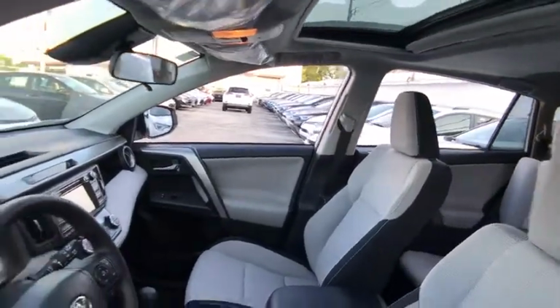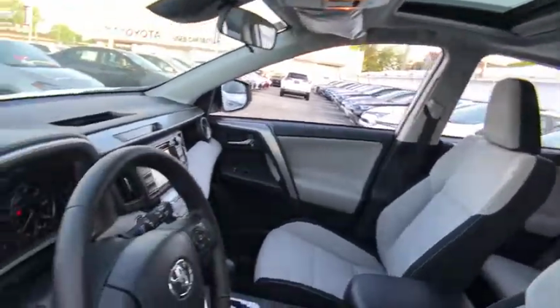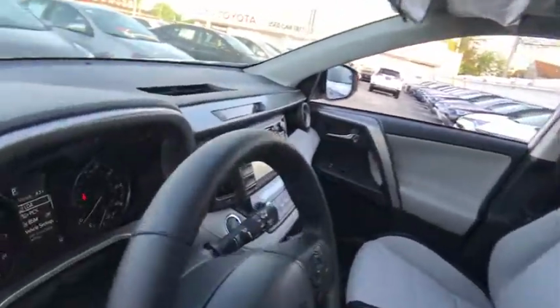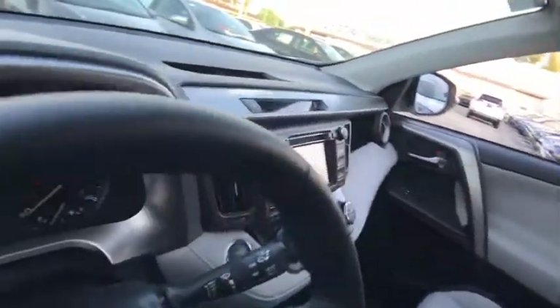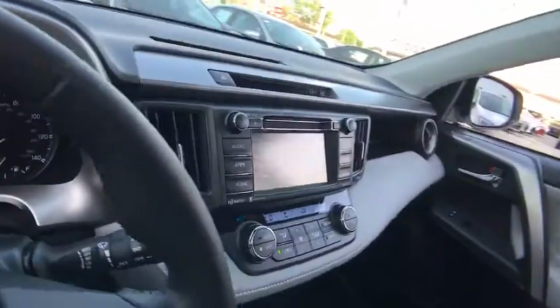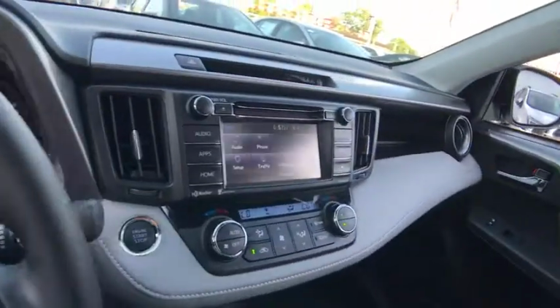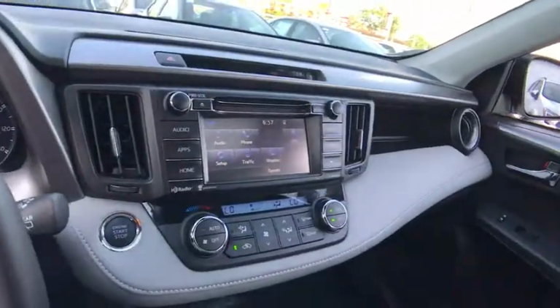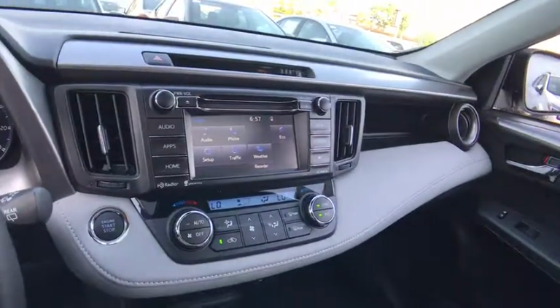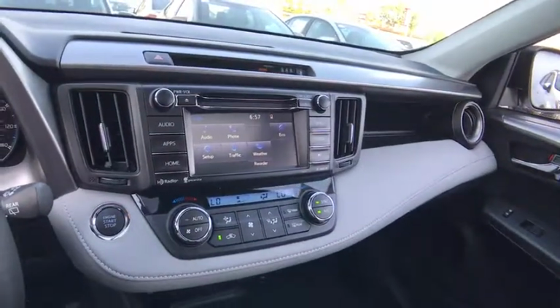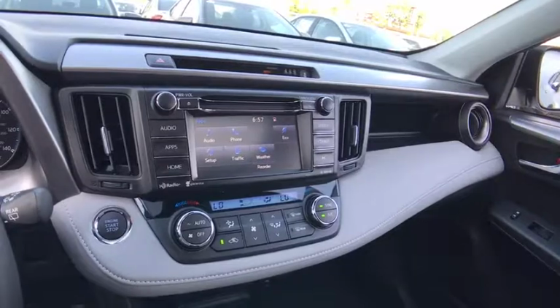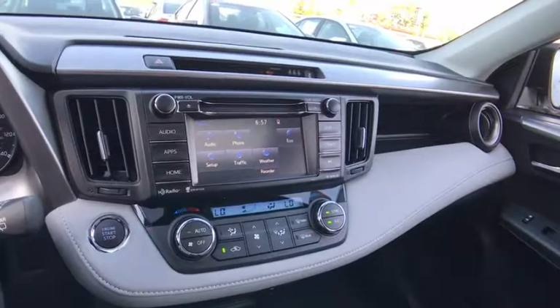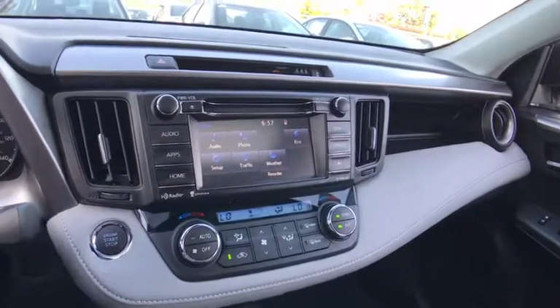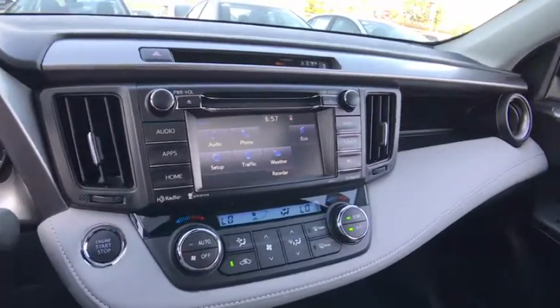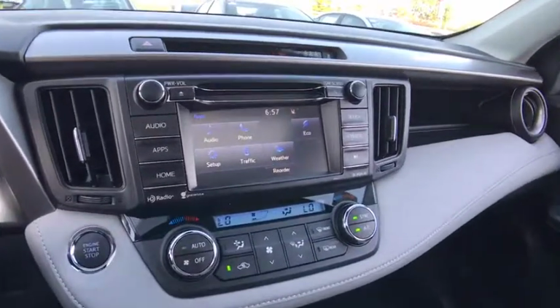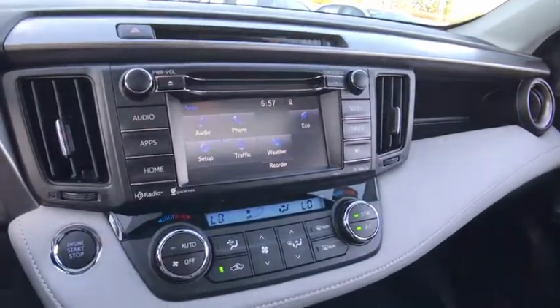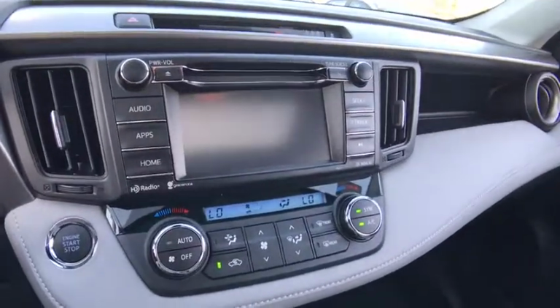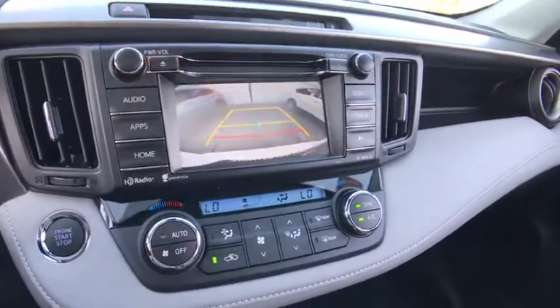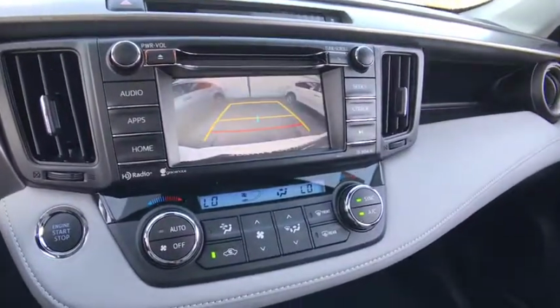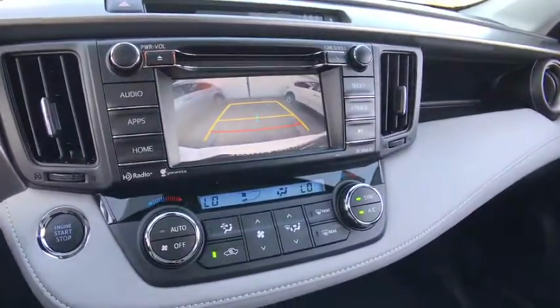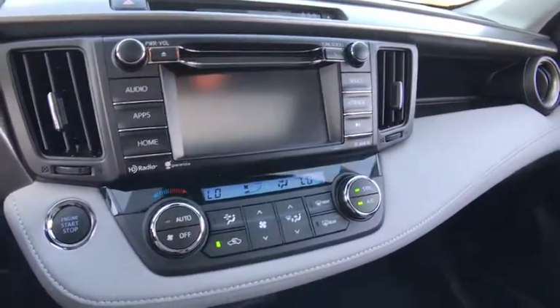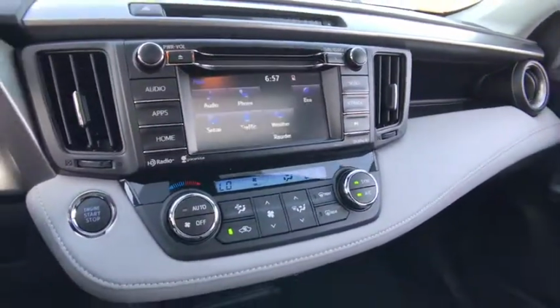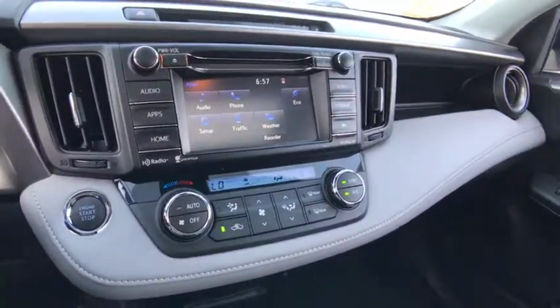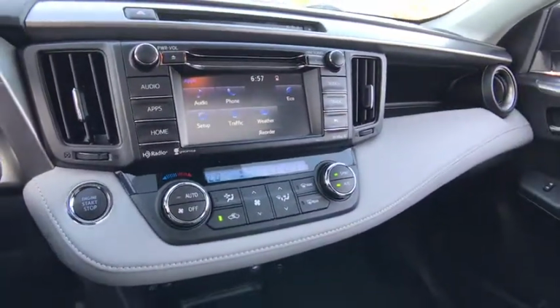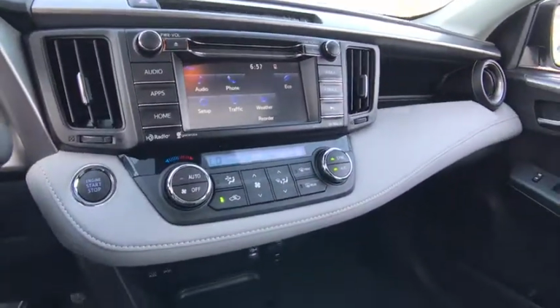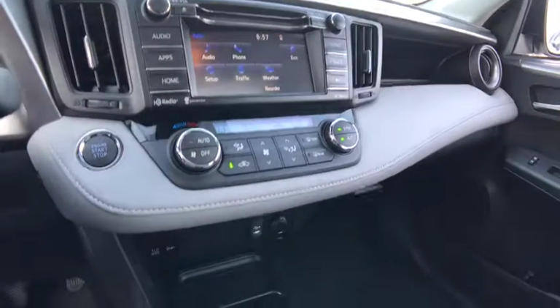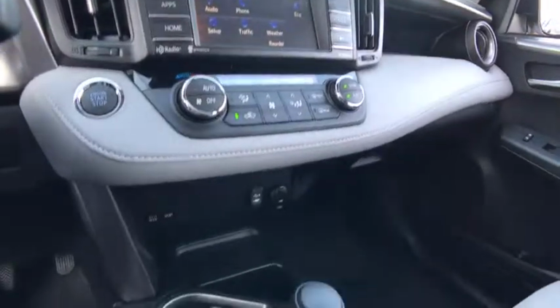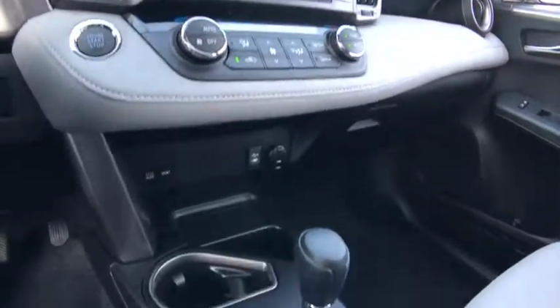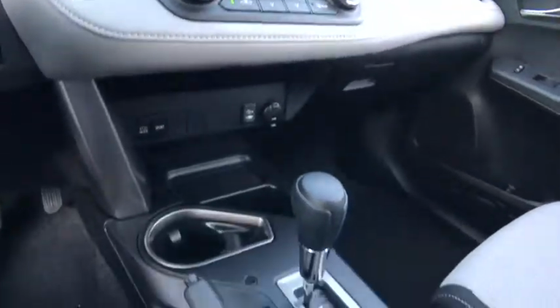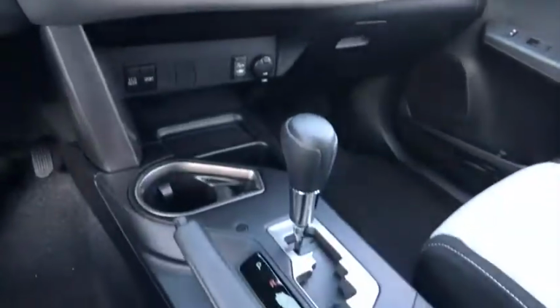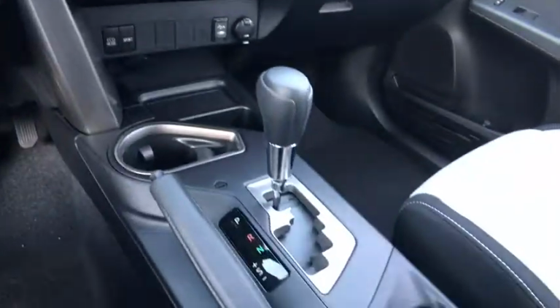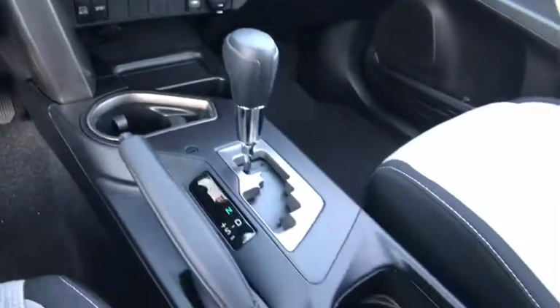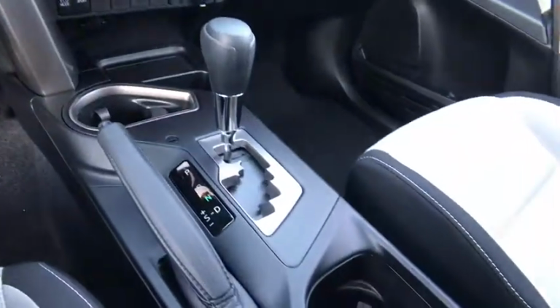Bluetooth, adjustable steering wheel, power steering, cruise control, four-wheel disc brakes, aluminum wheels, AM-FM stereo radio, rear defrost, climate control, MP3 player.